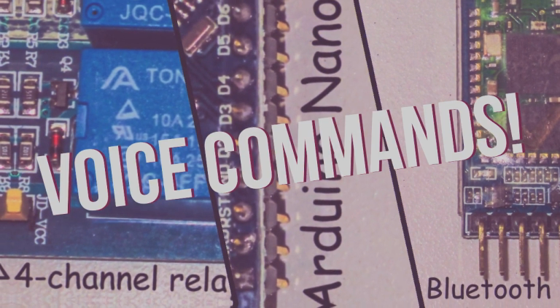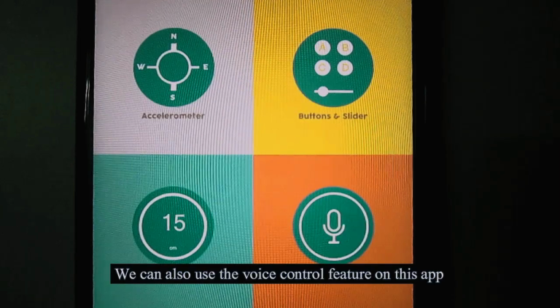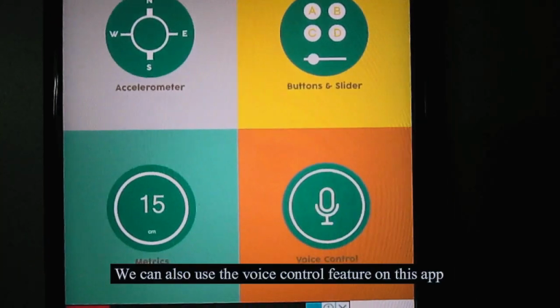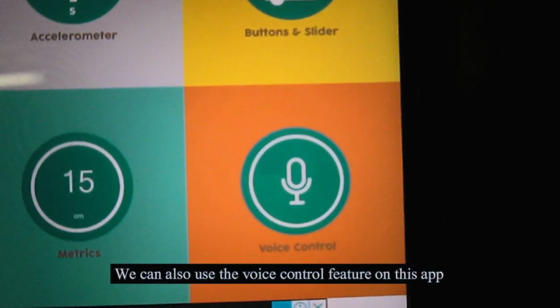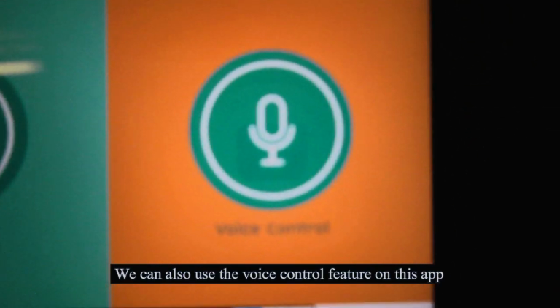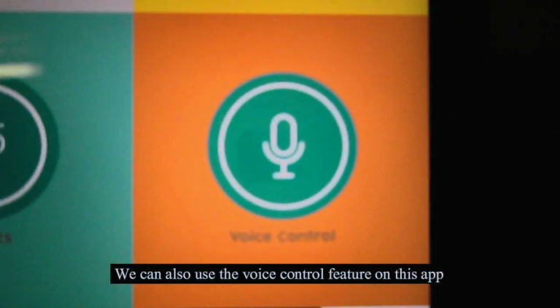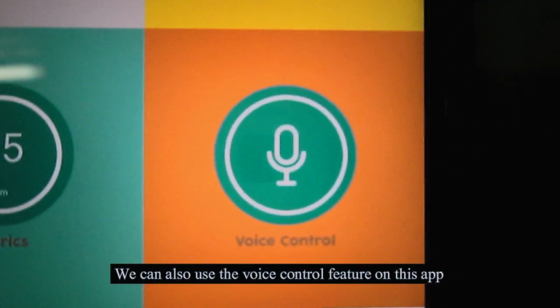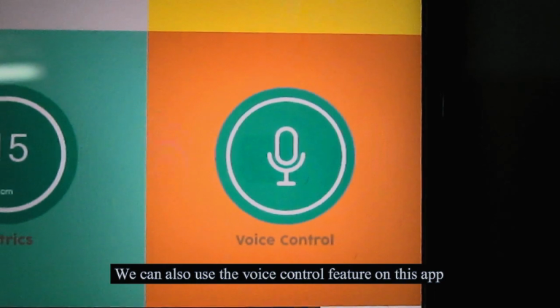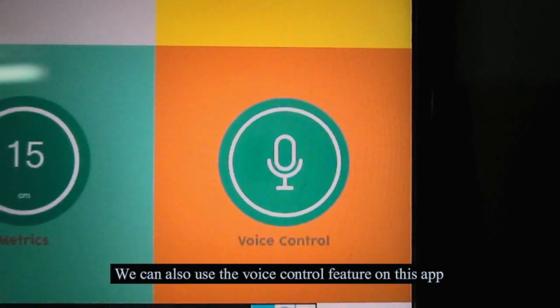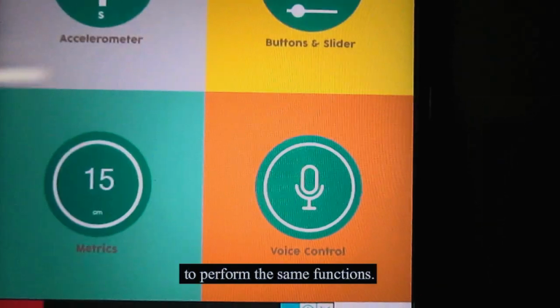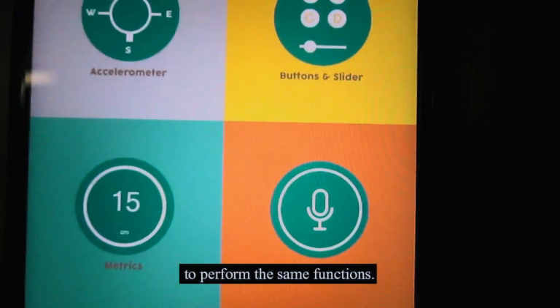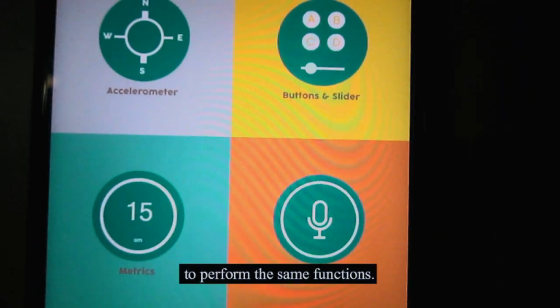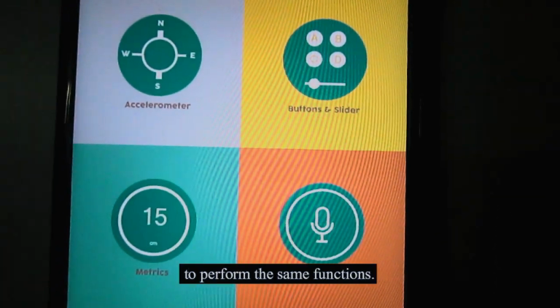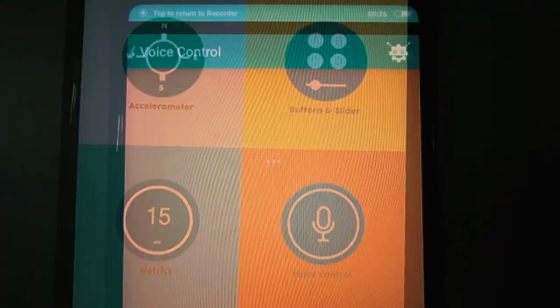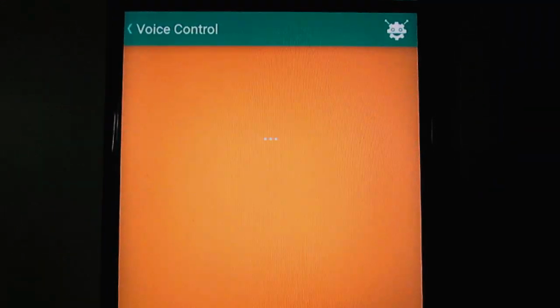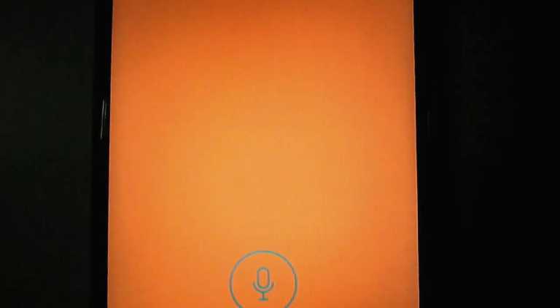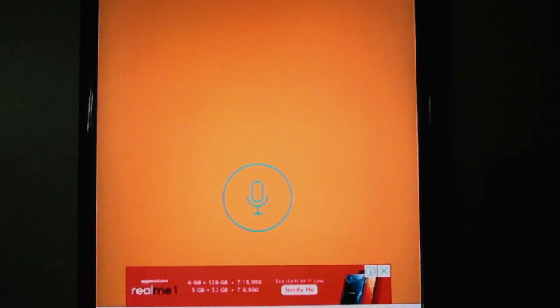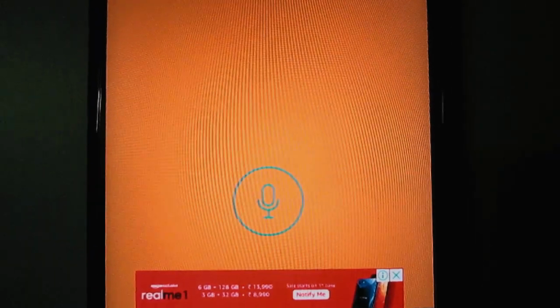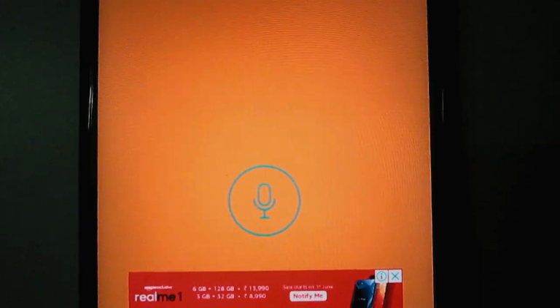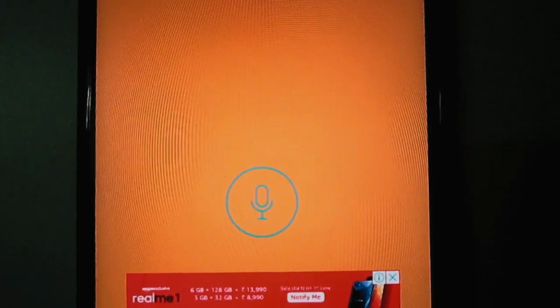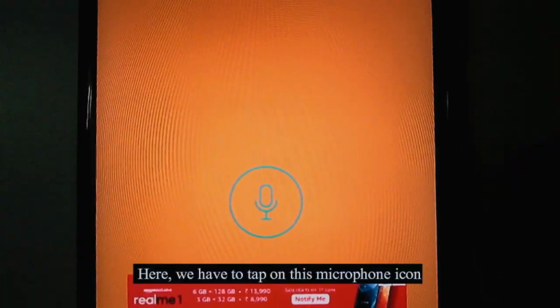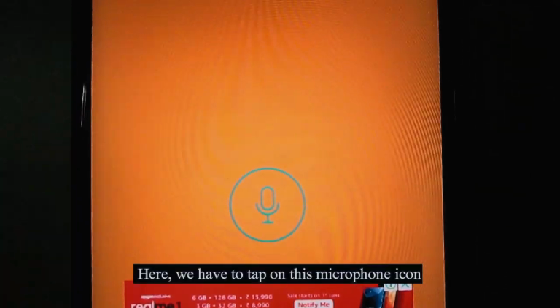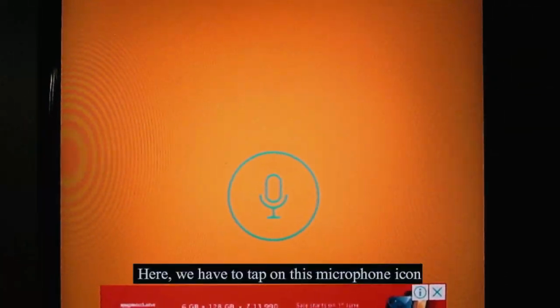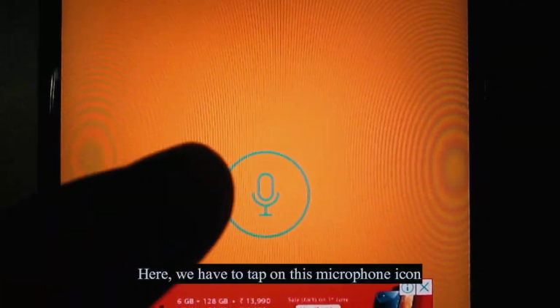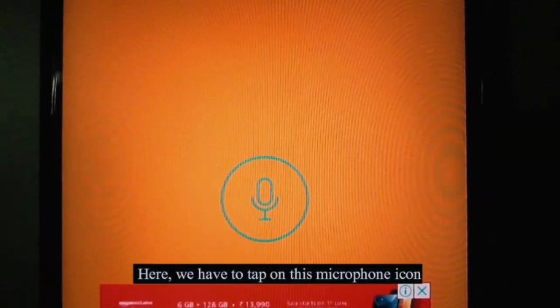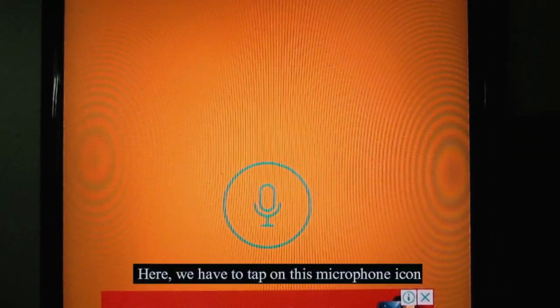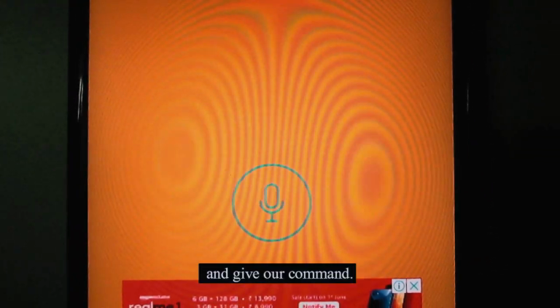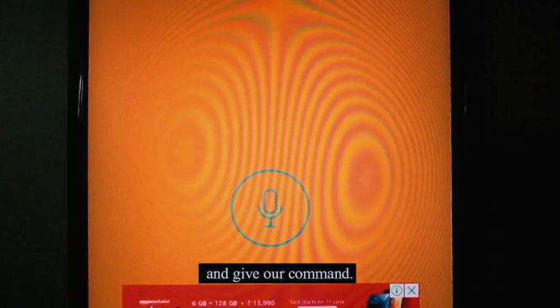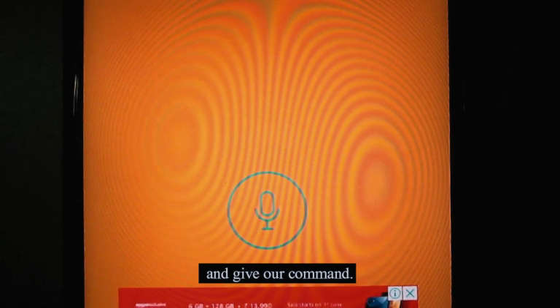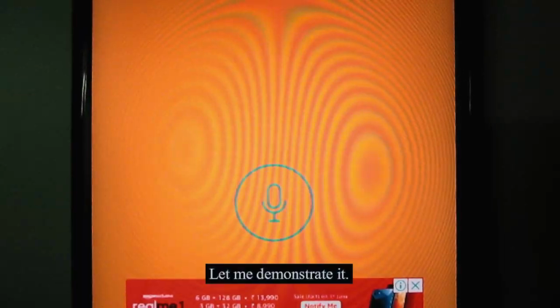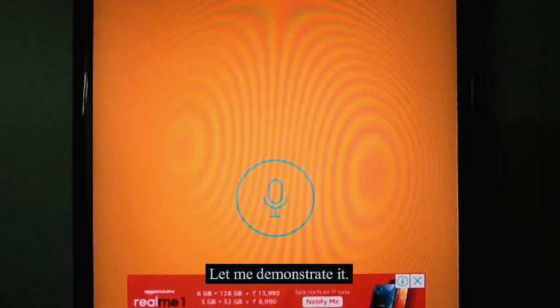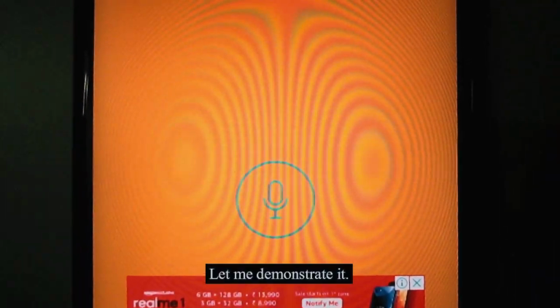We can also use the voice control feature on this app to perform the same functions. Here we have to tap on this microphone icon and give our command. Let me demonstrate it.